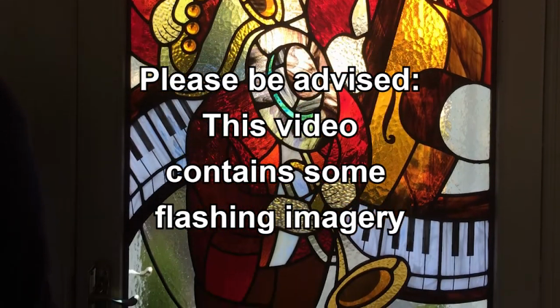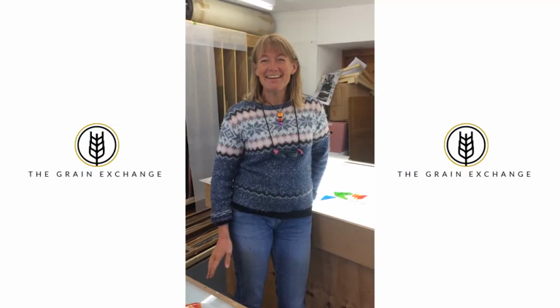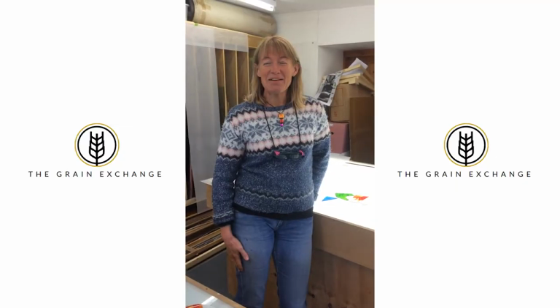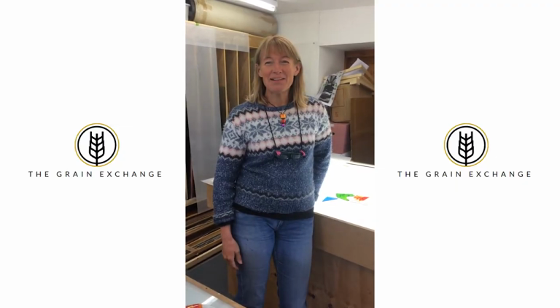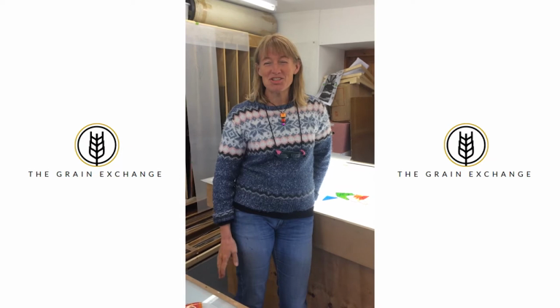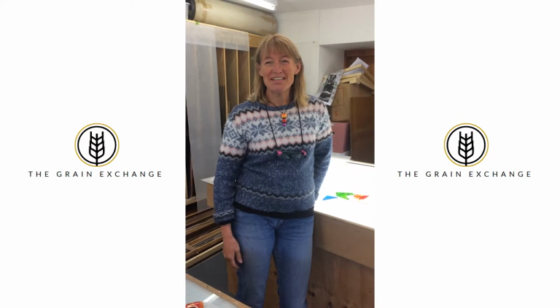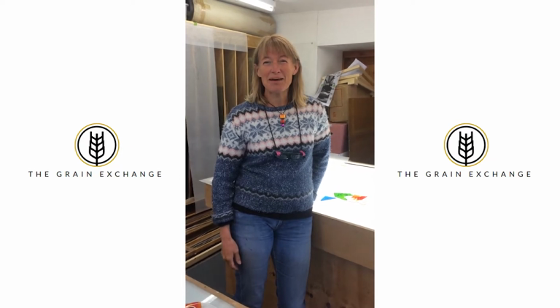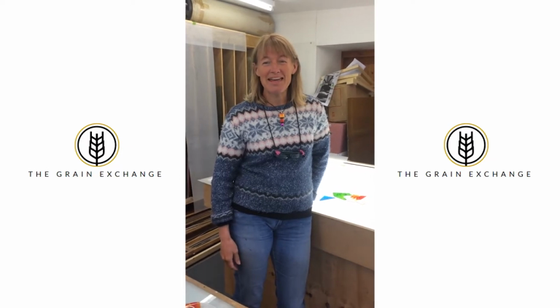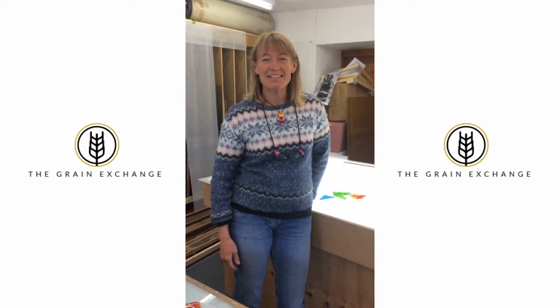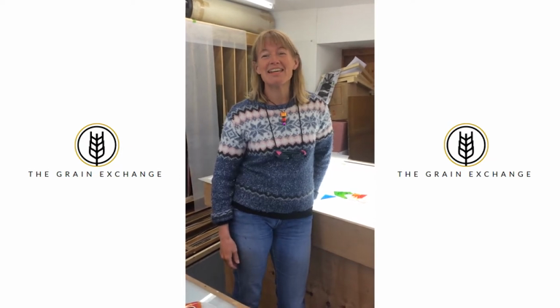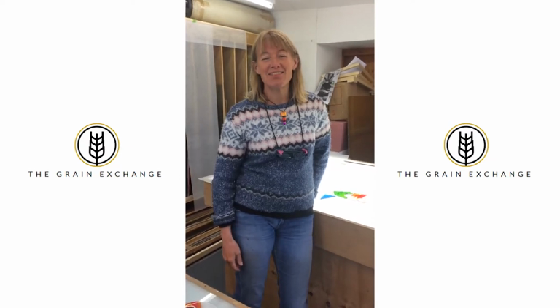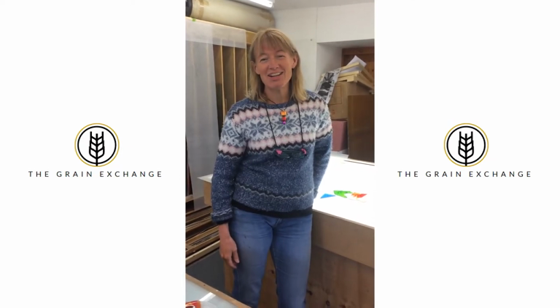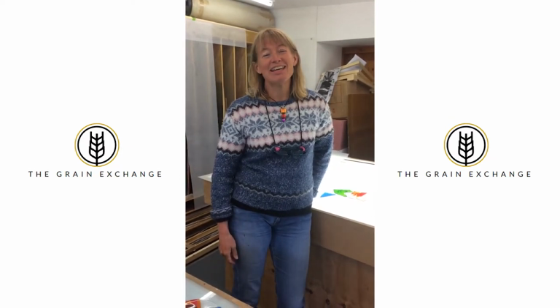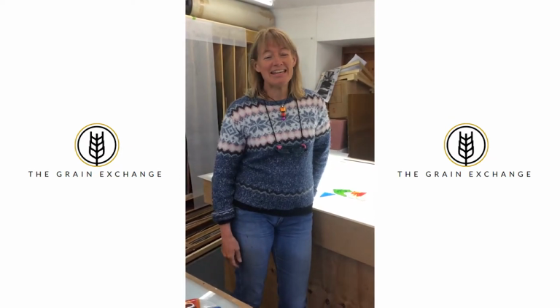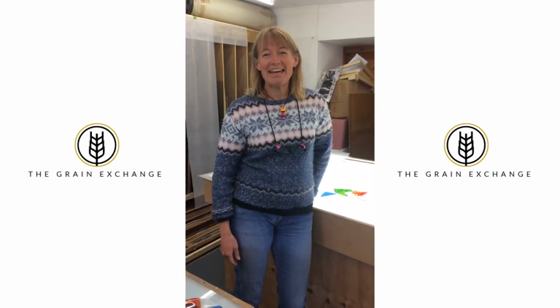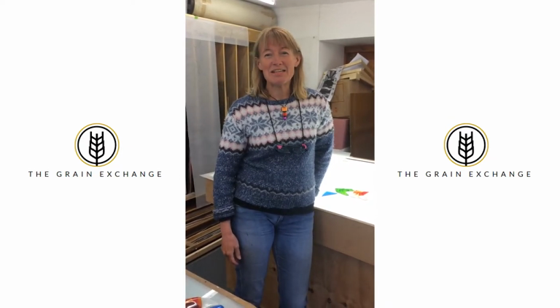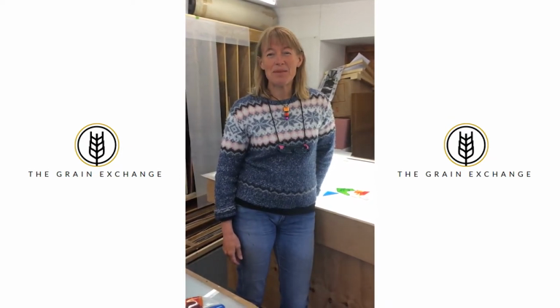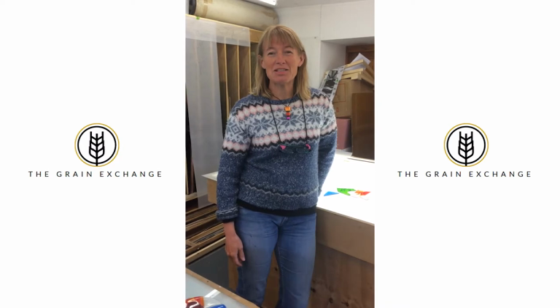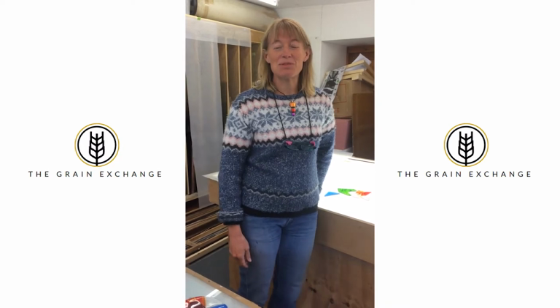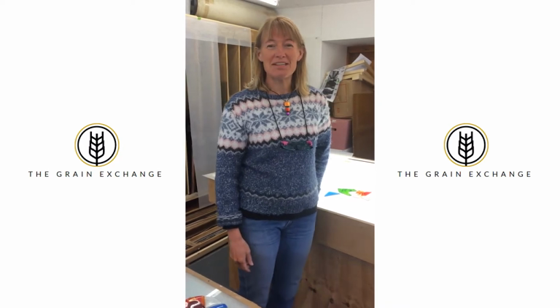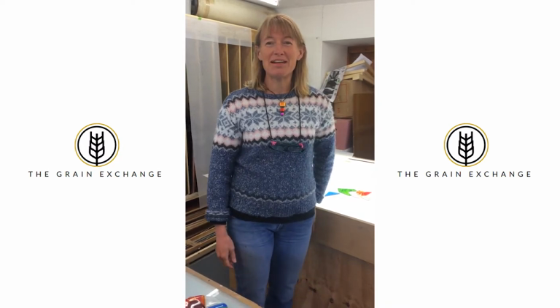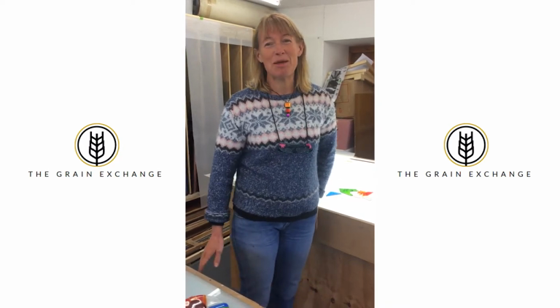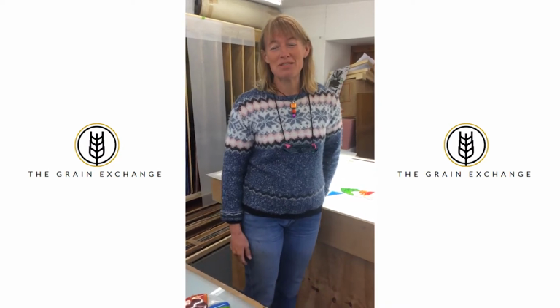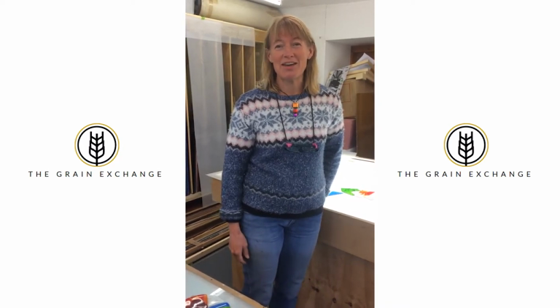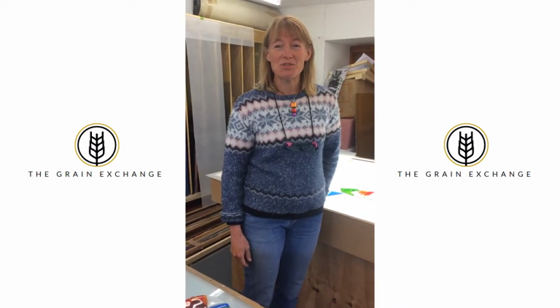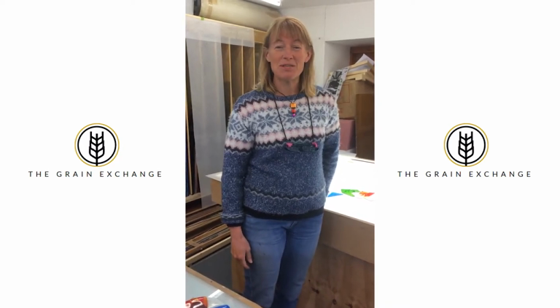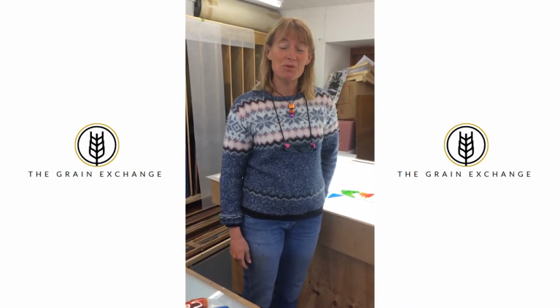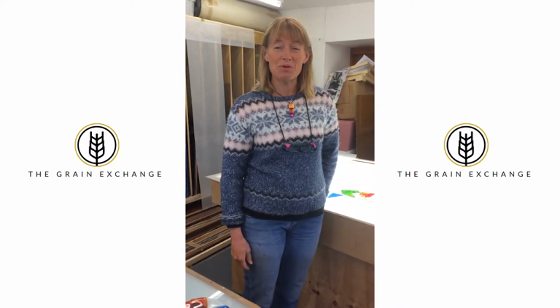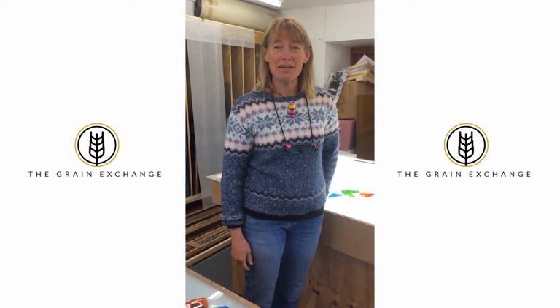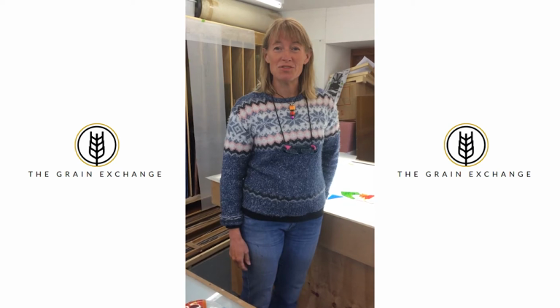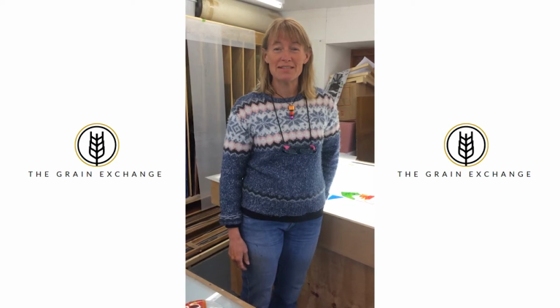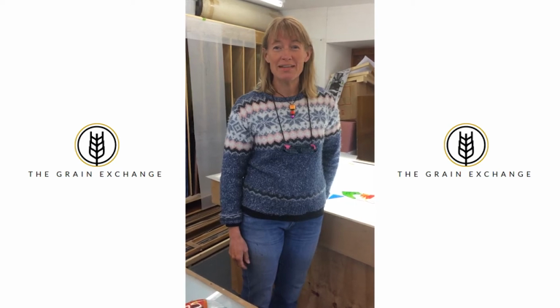Hi there, I'm Leona Stewart. I'm a glass artist and I live in Ayr, and I just was going to tell you a little bit about myself and do a wee demo on making a fused glass panel.